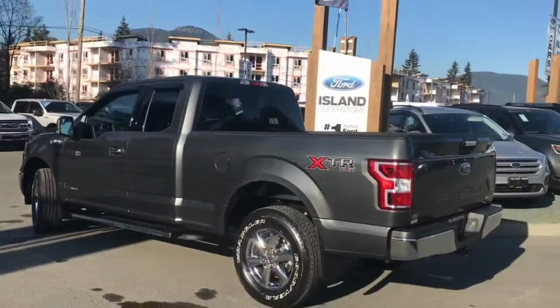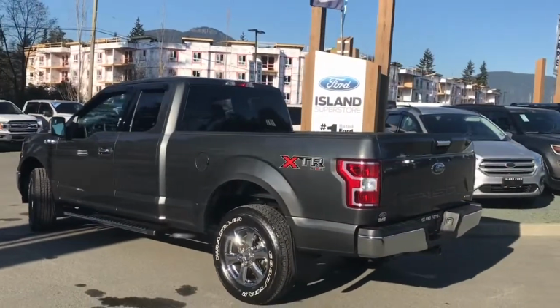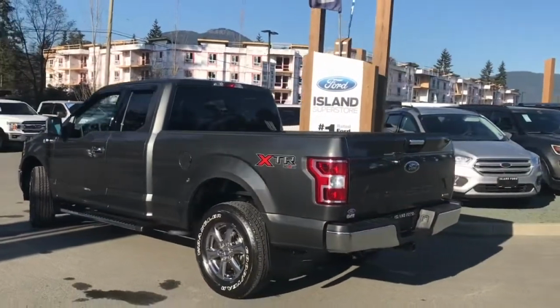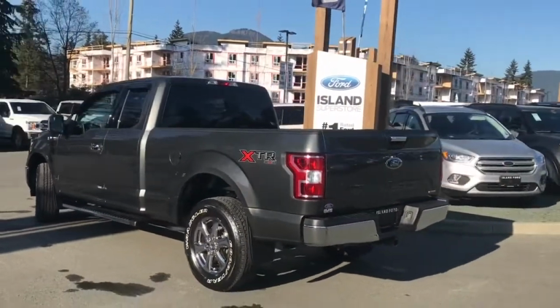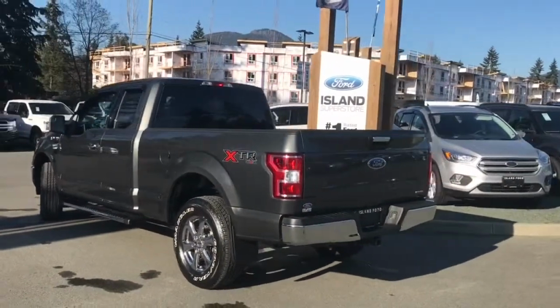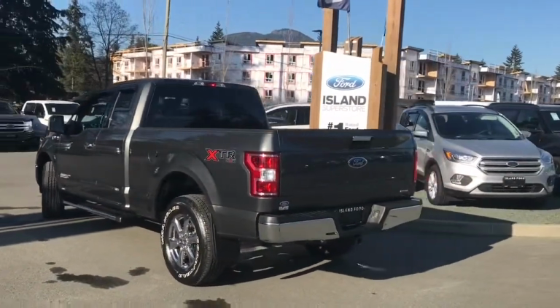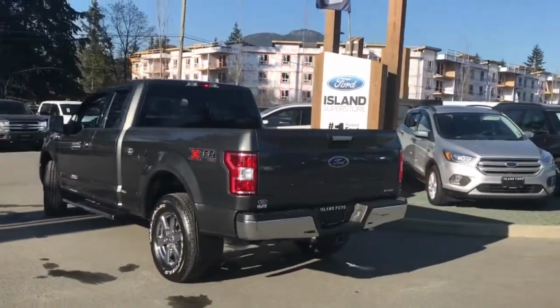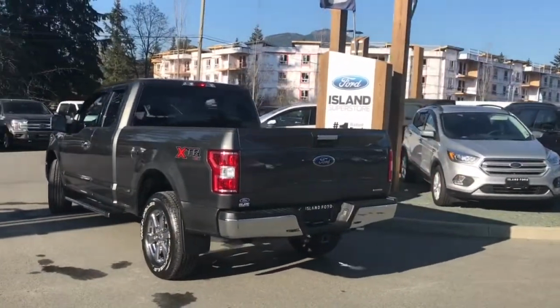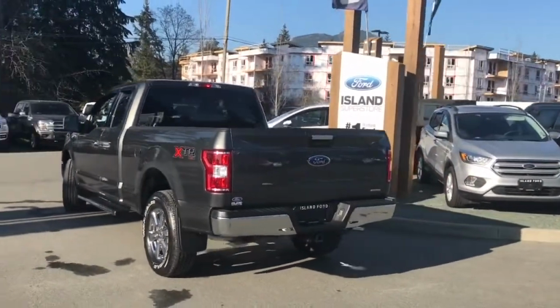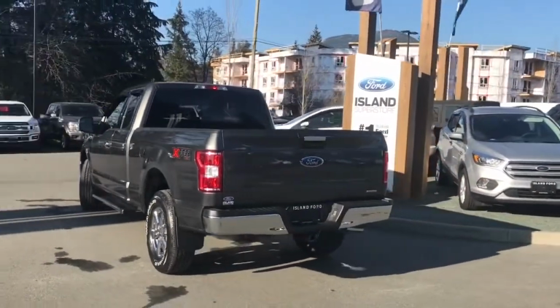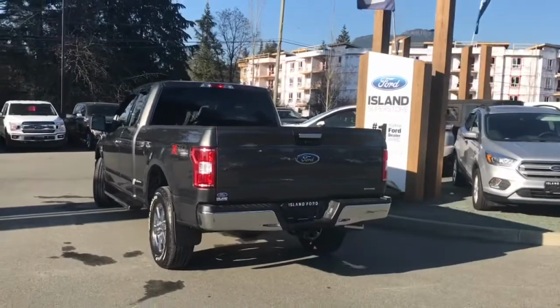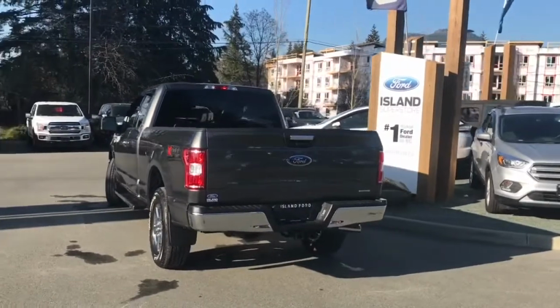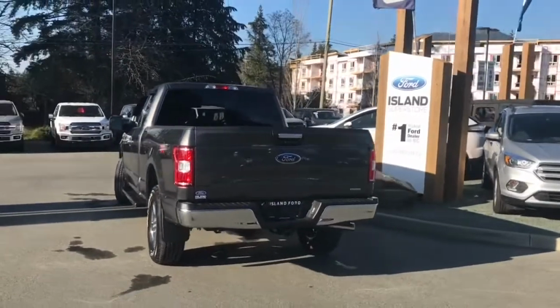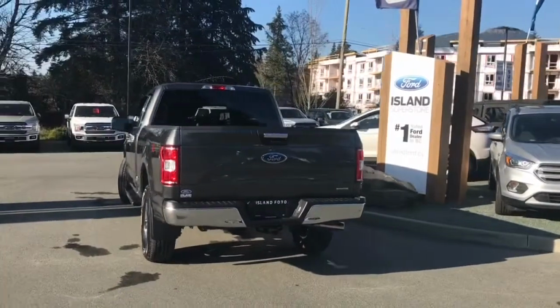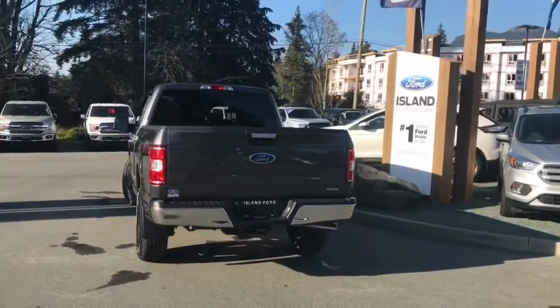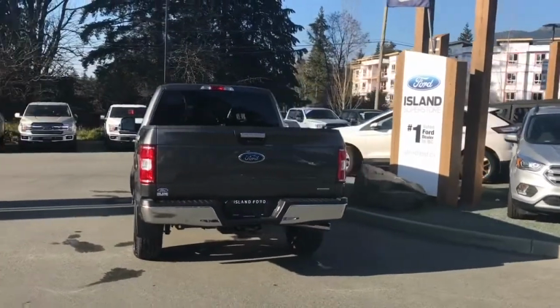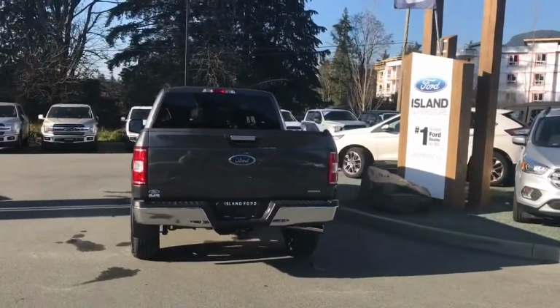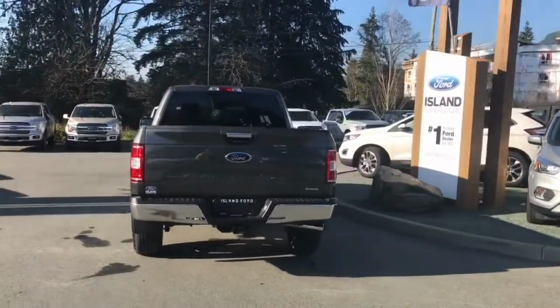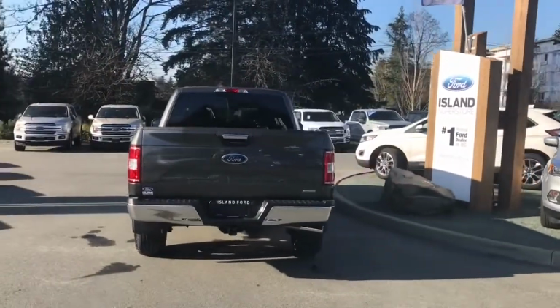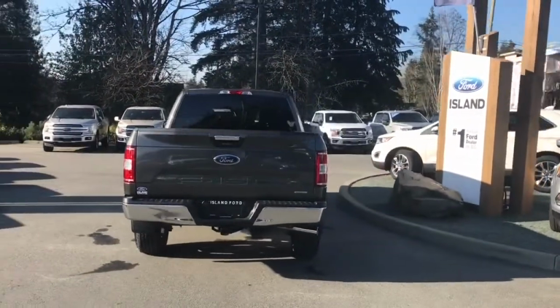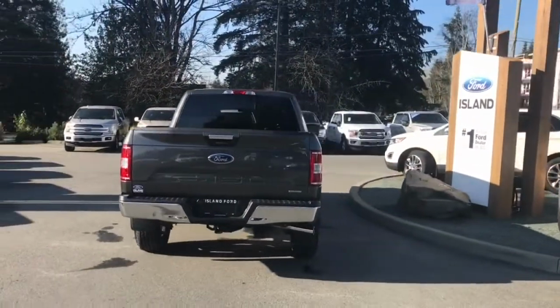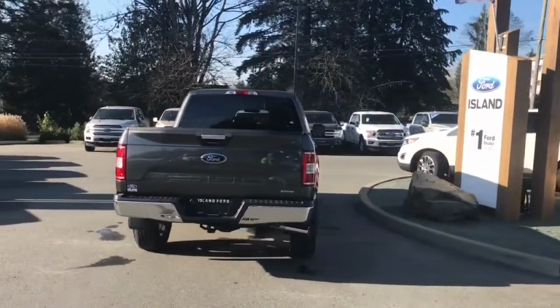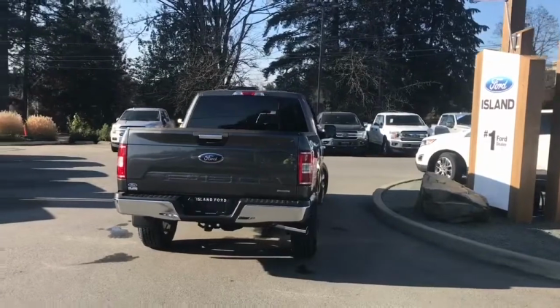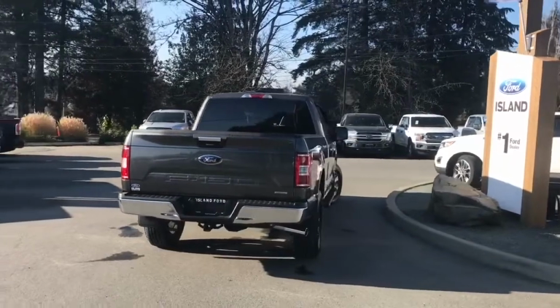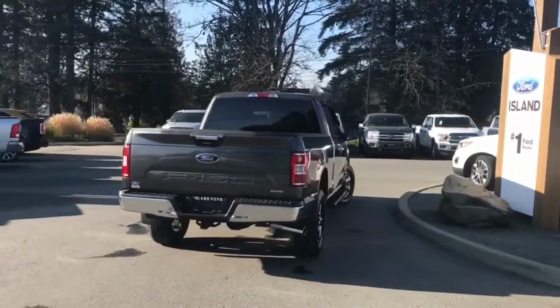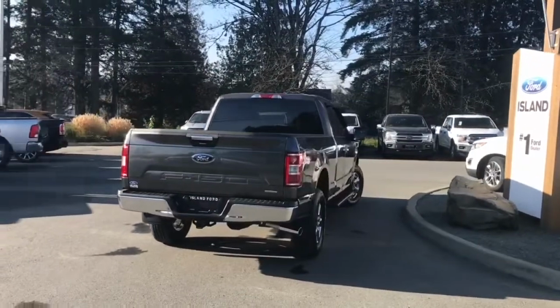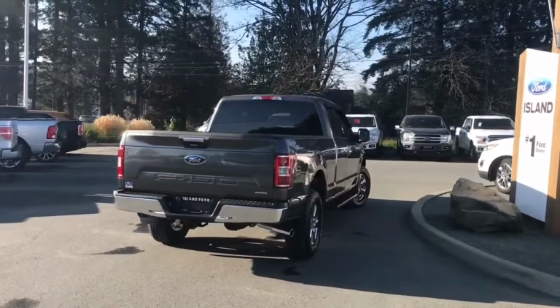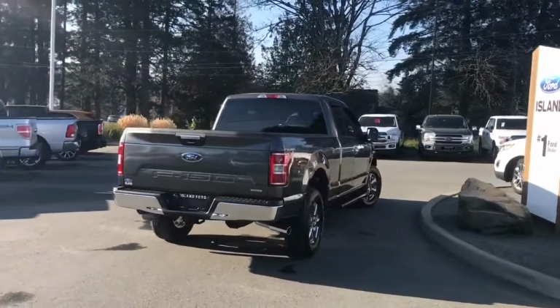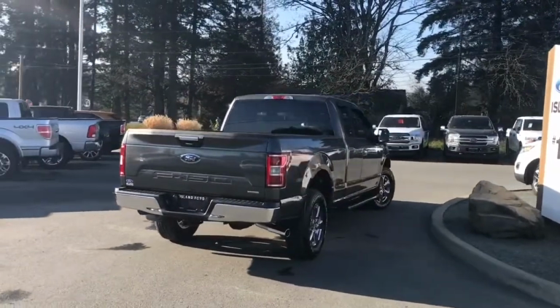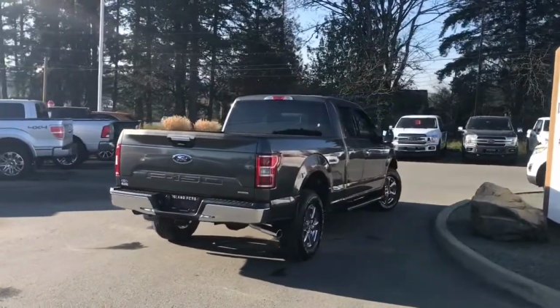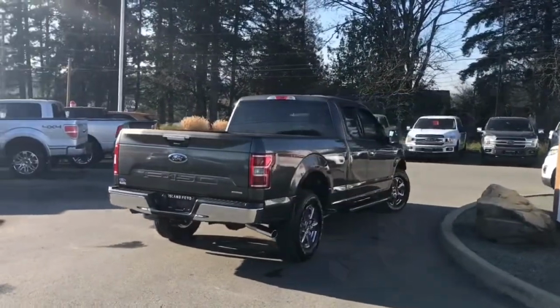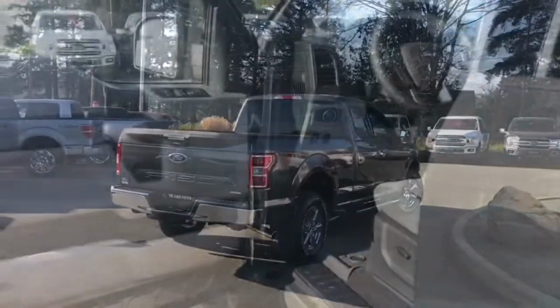It has an XTR package meaning it has a chrome bumper, grille and handles. It also has a trailer tow package which includes a pro trailer back up. It's really easy to get into this vehicle — just talk to our sales team, they'd be happy to take you out on a test drive.